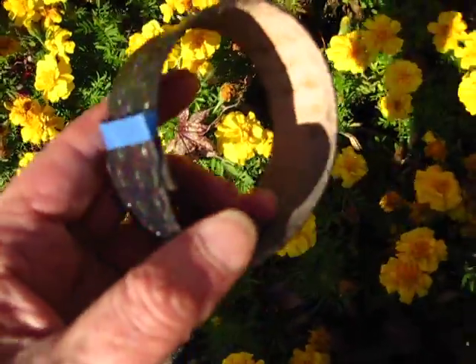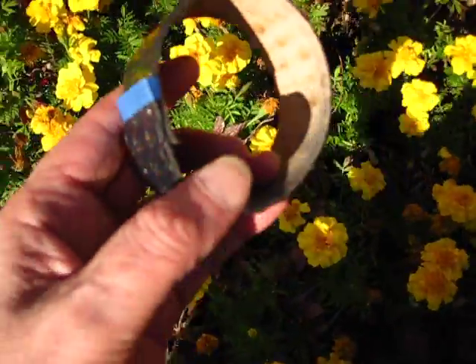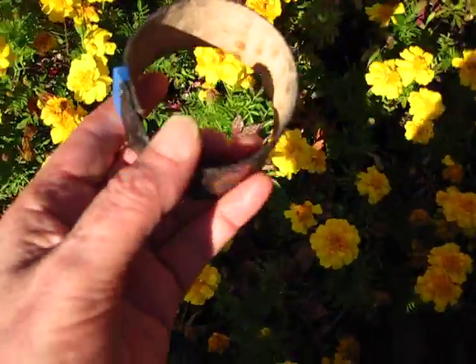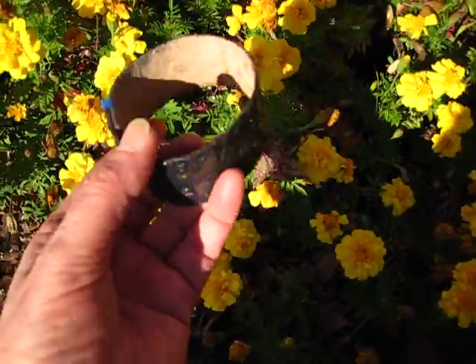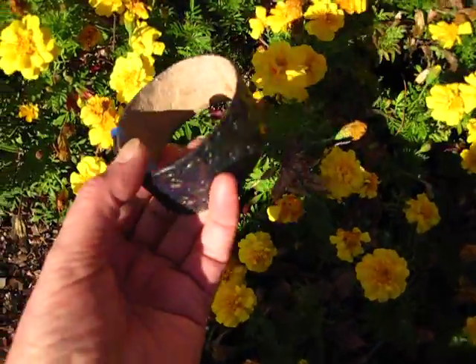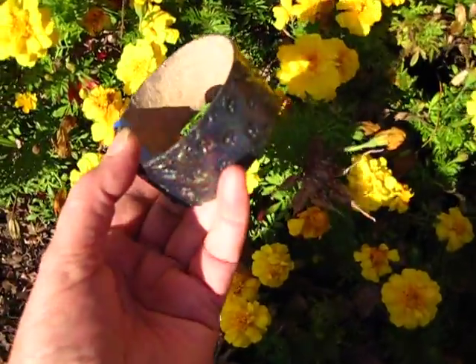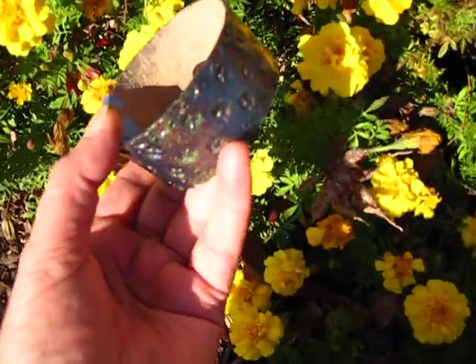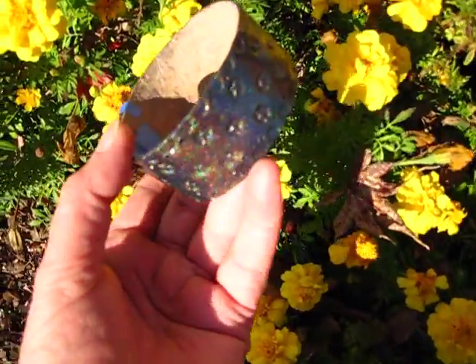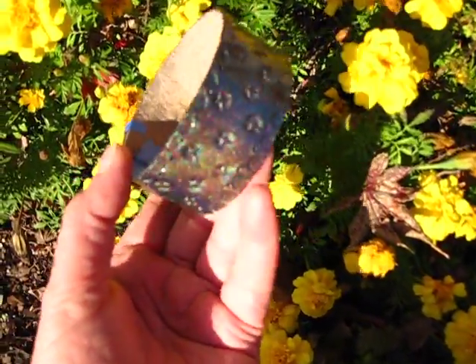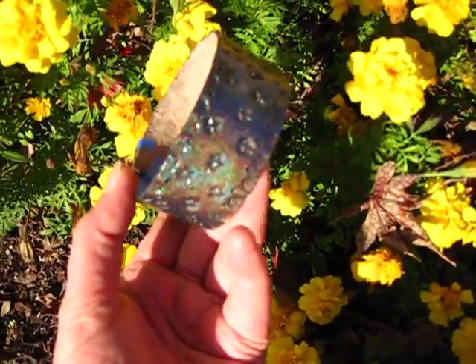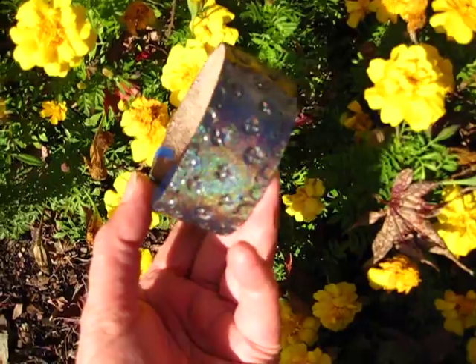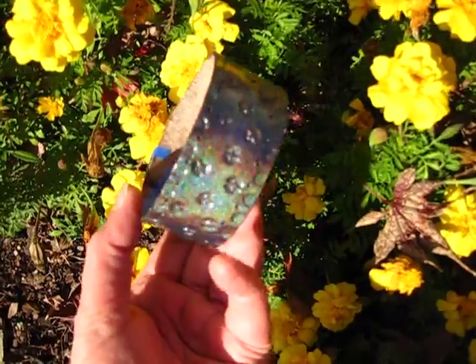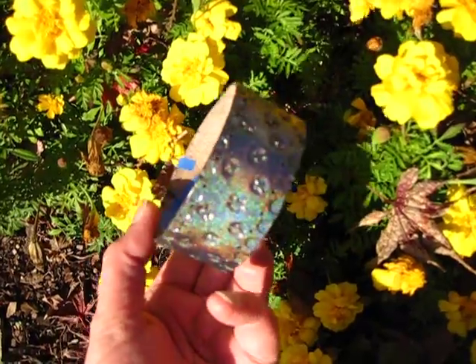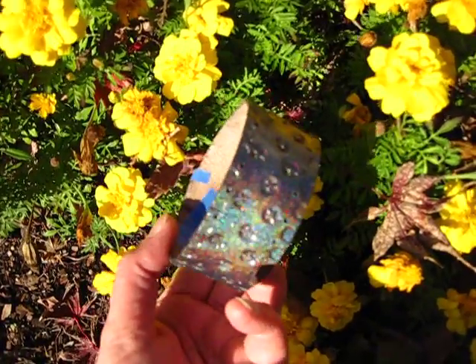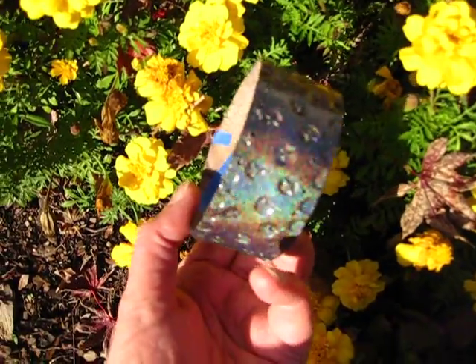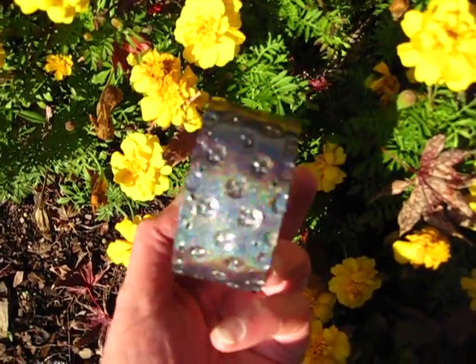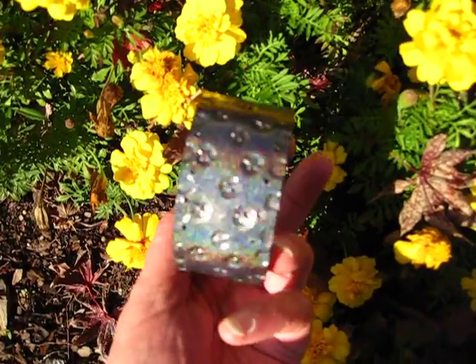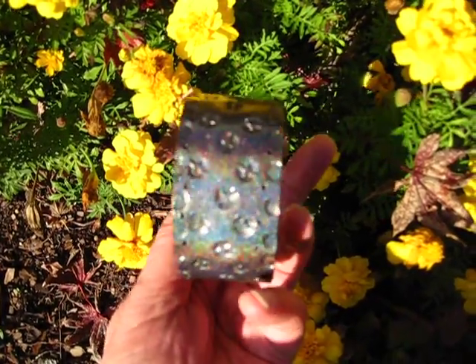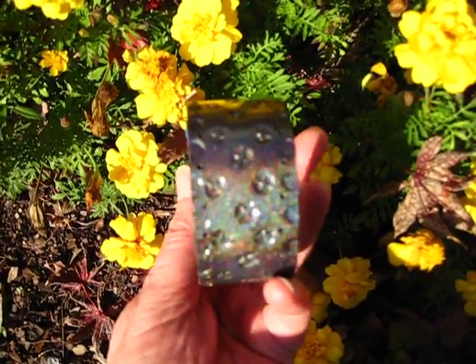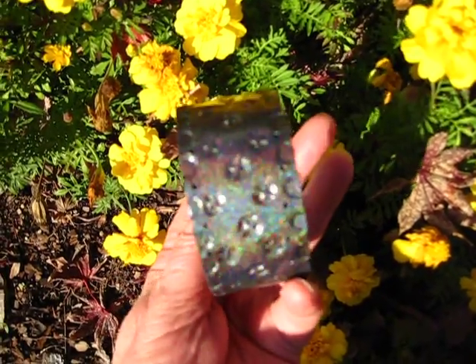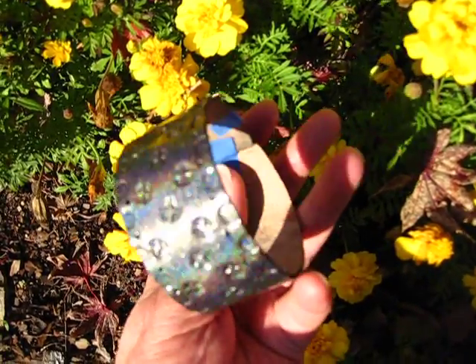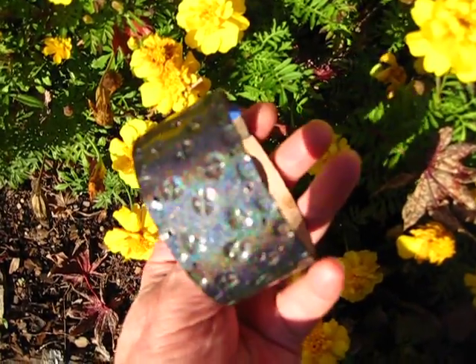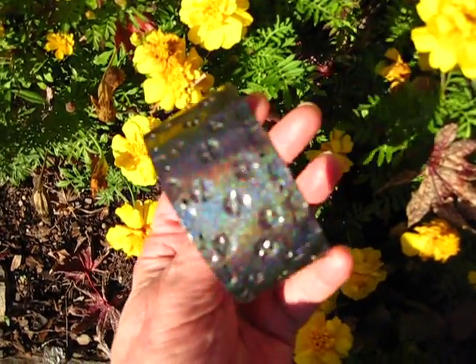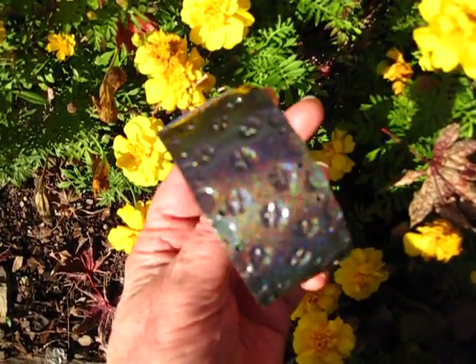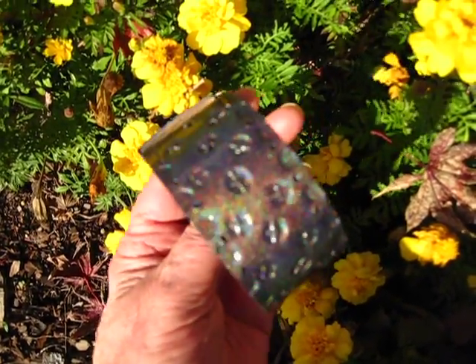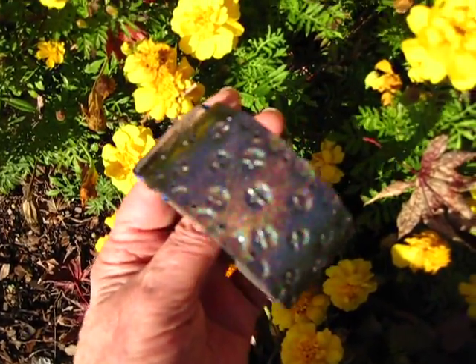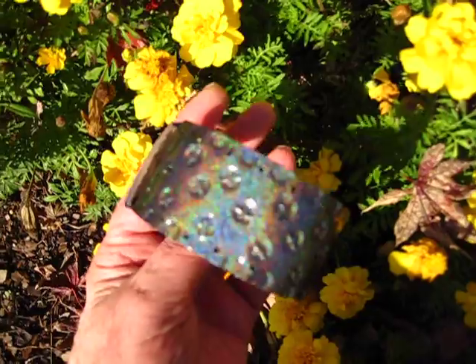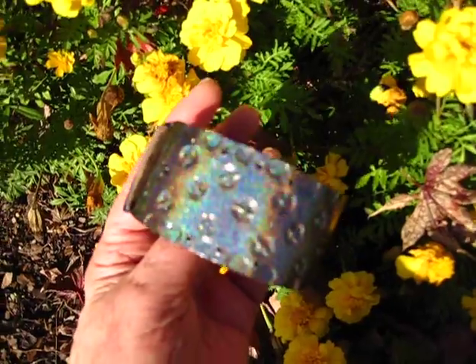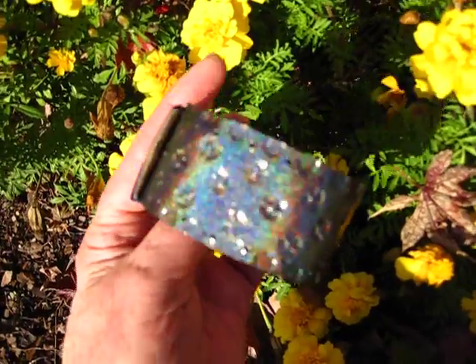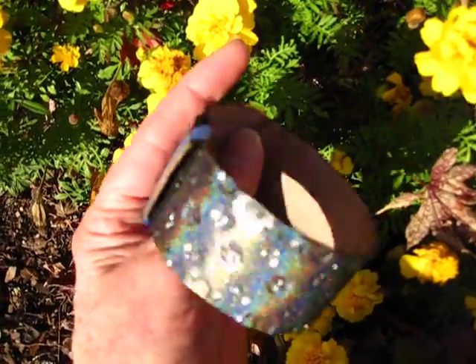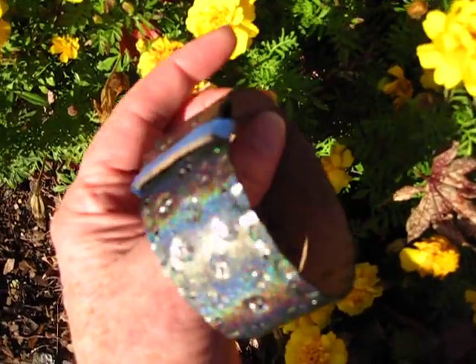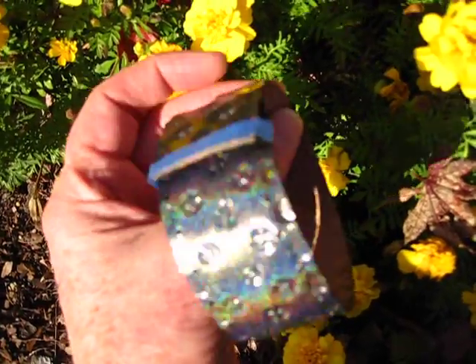She really looks nice. These beautiful flowers. Isn't that gorgeous? It's so cool.